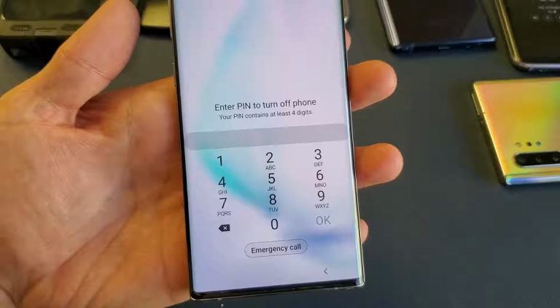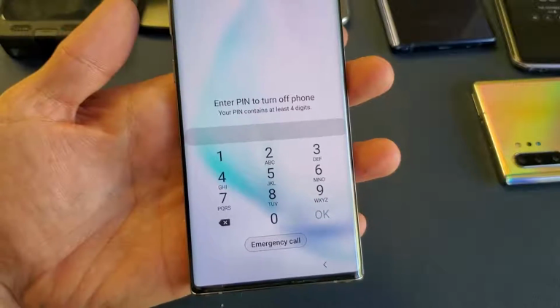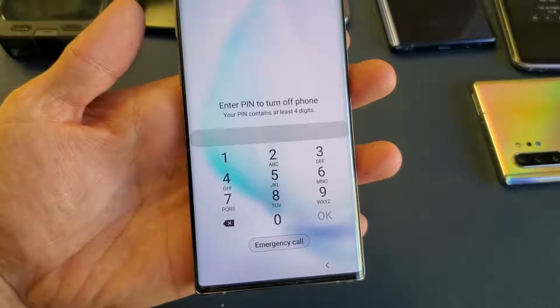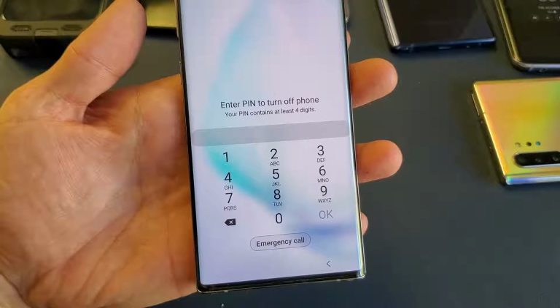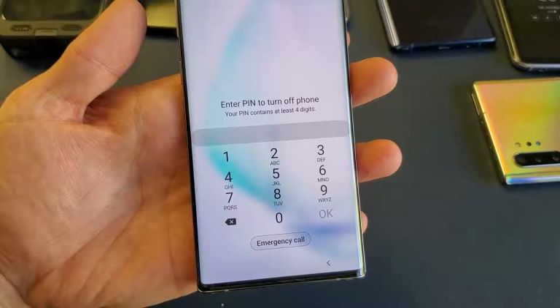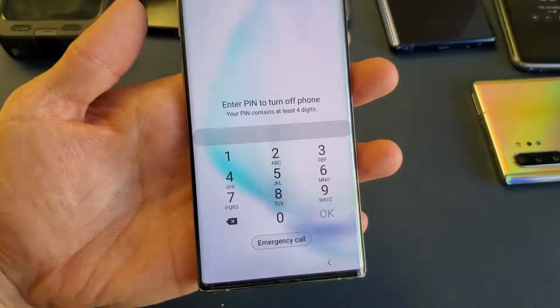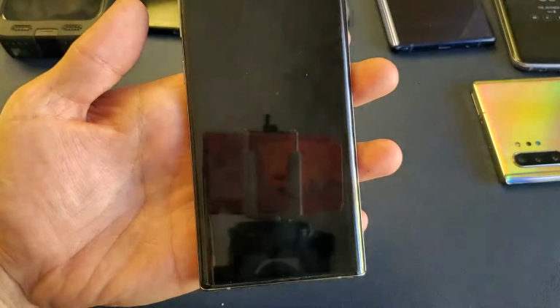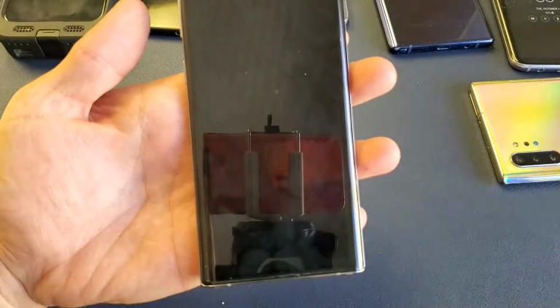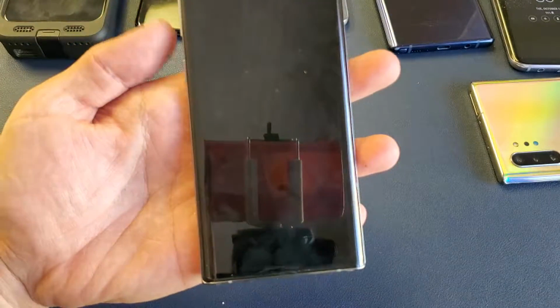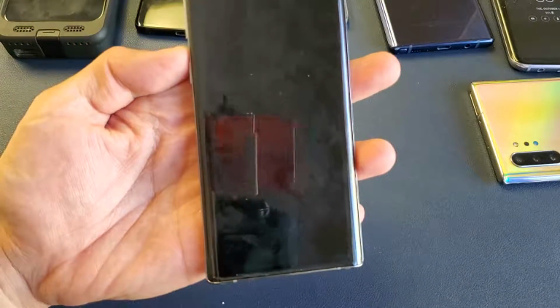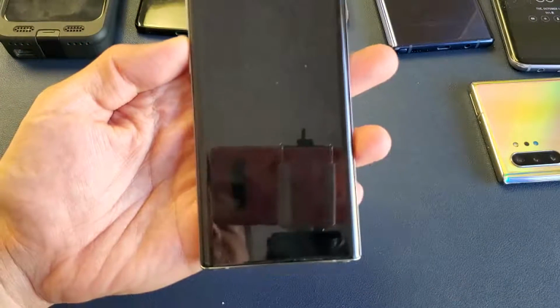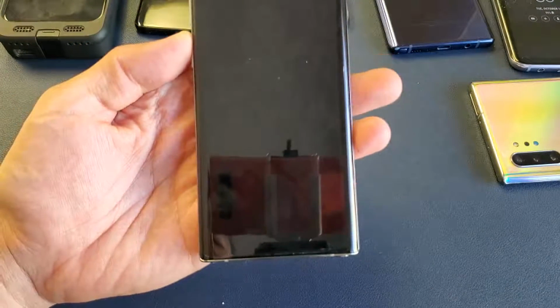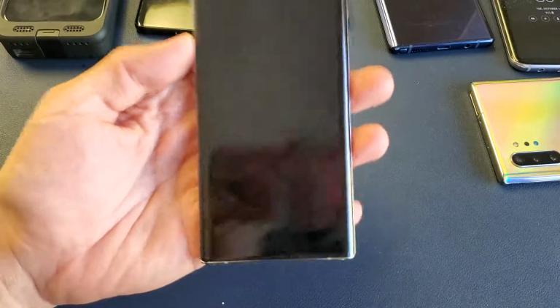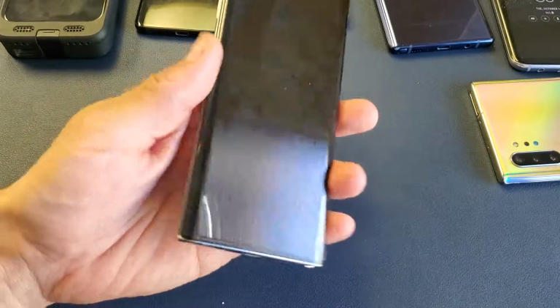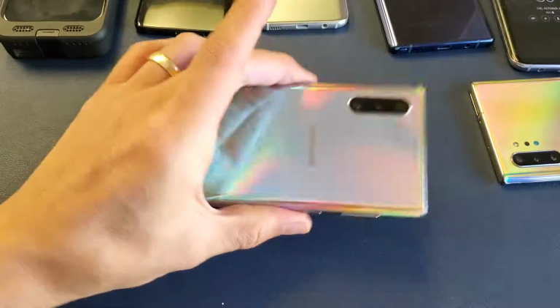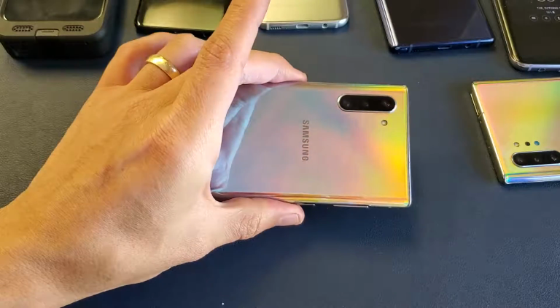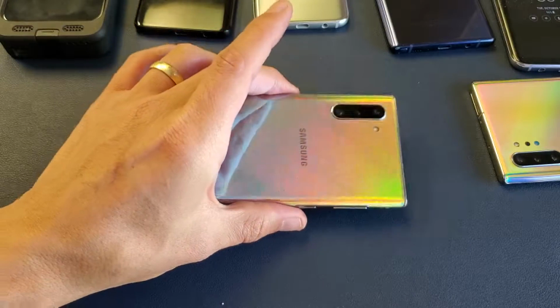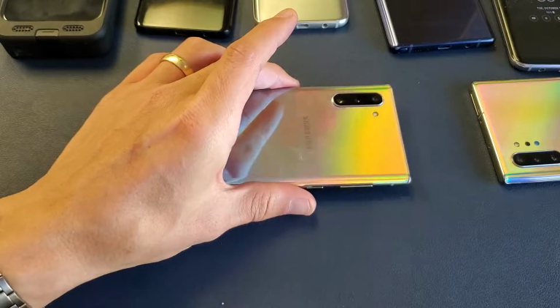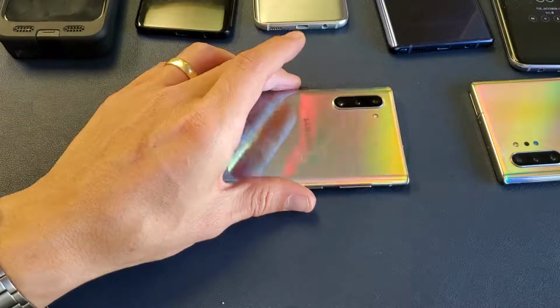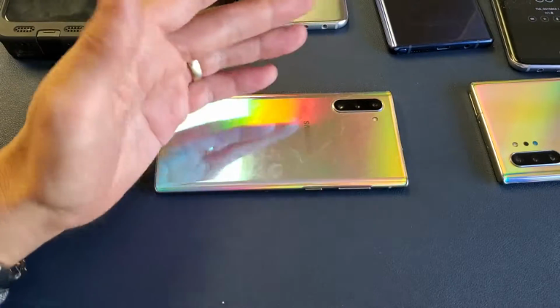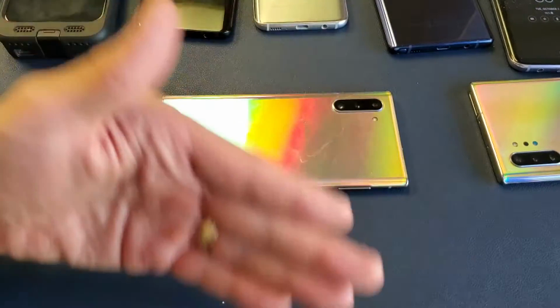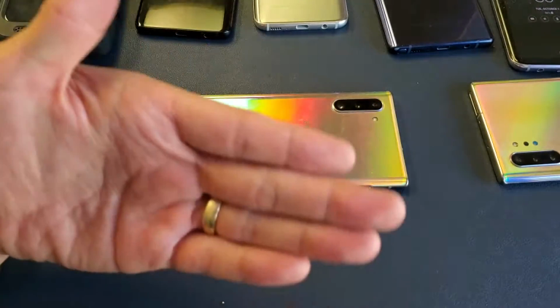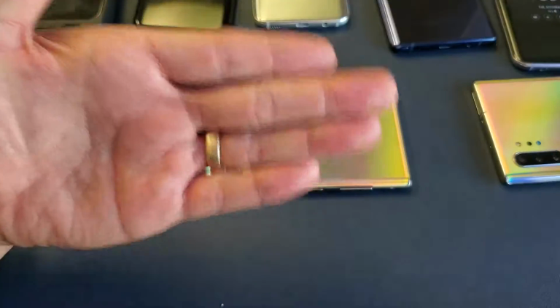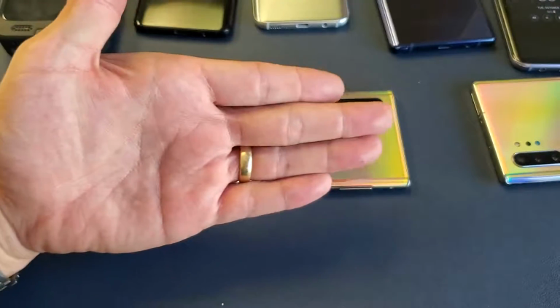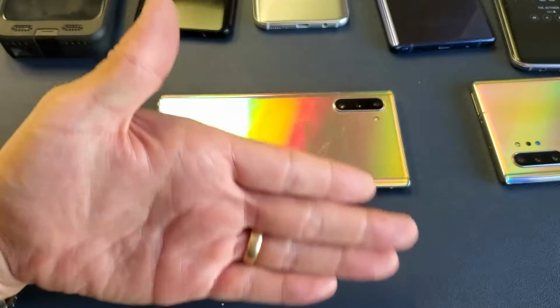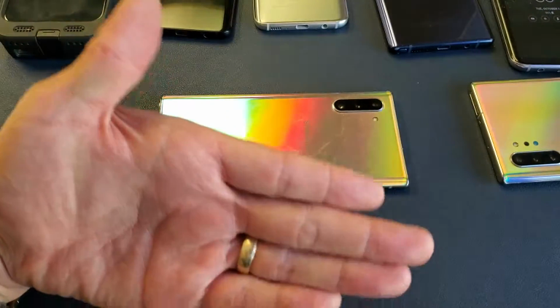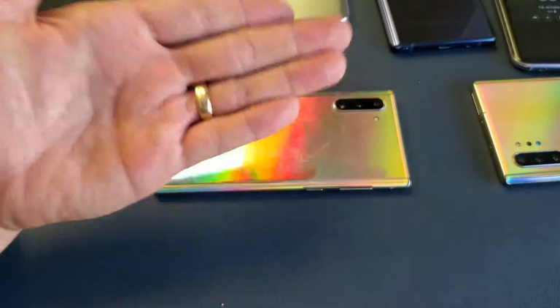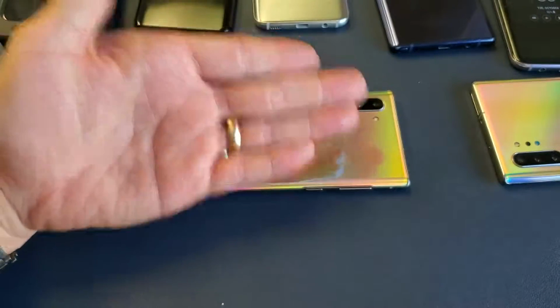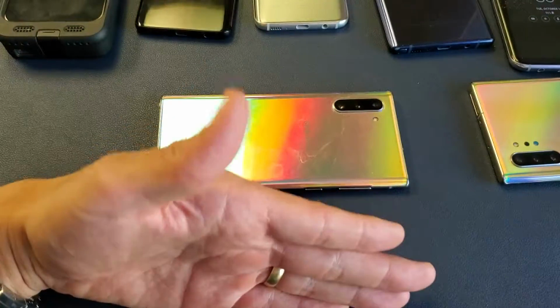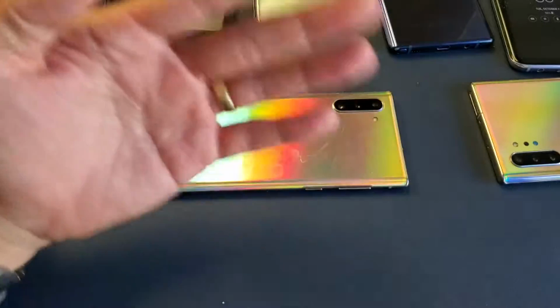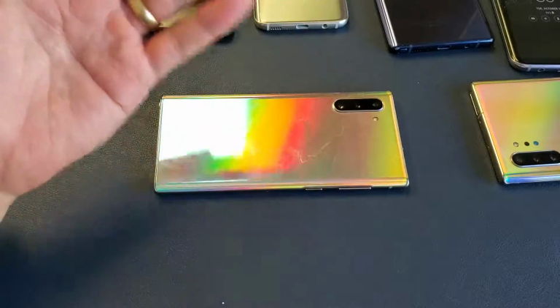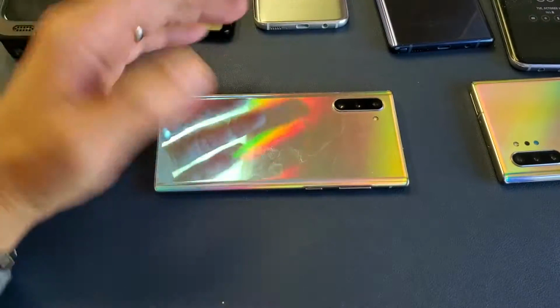Hey, what is going on guys? So you're trying to shut off your Samsung Galaxy Note 10 or Note 10 Plus, and every time you try to shut it off, it's asking for a password to shut it down. However, you forgot the password.